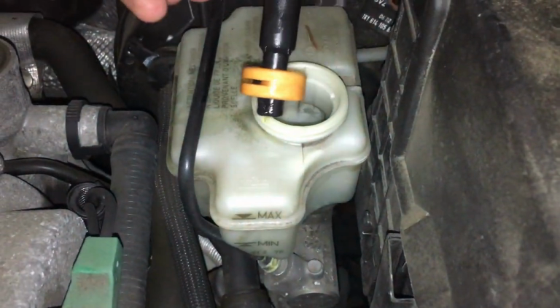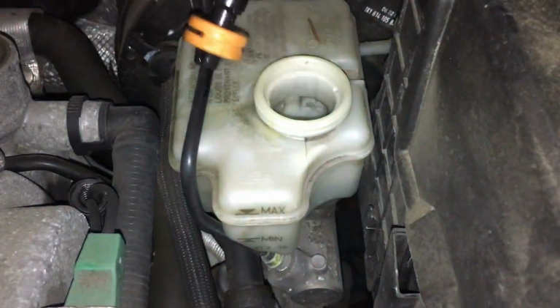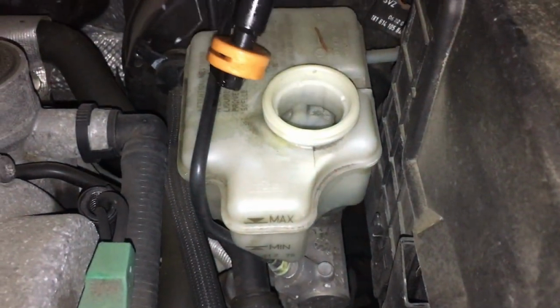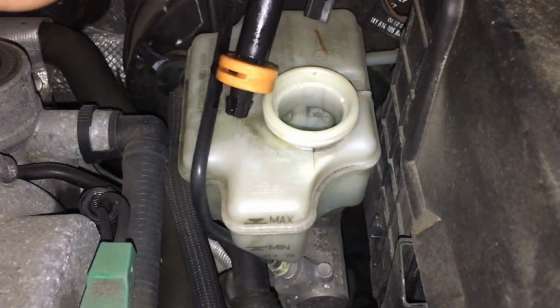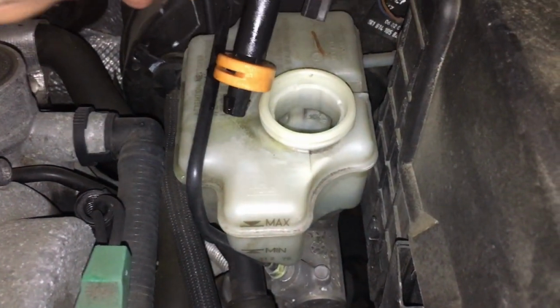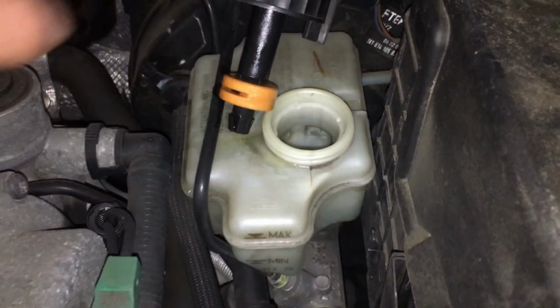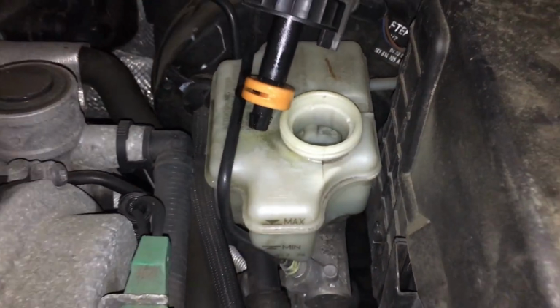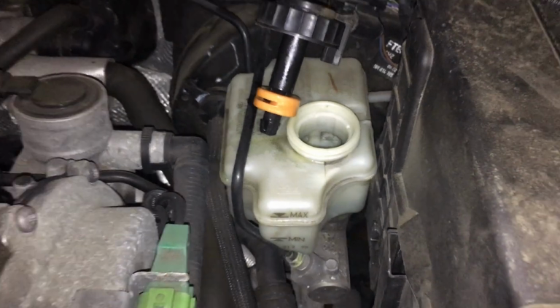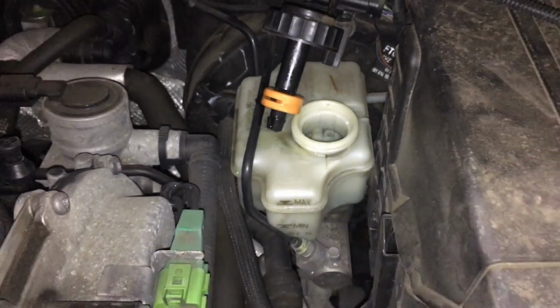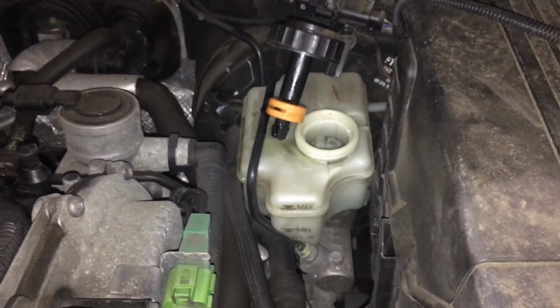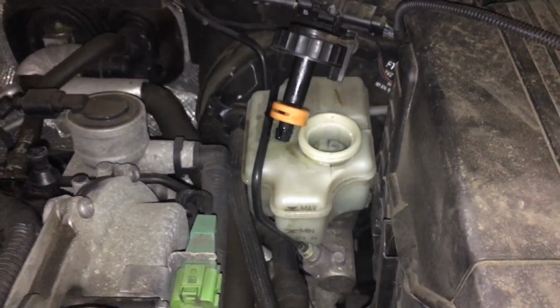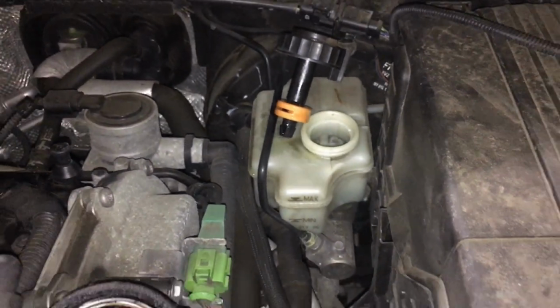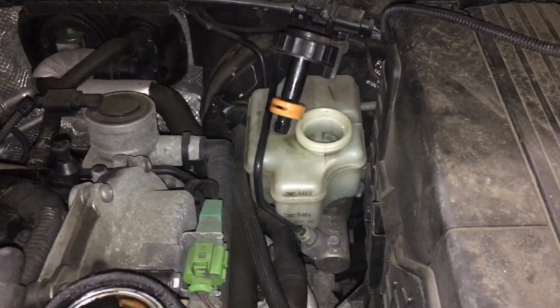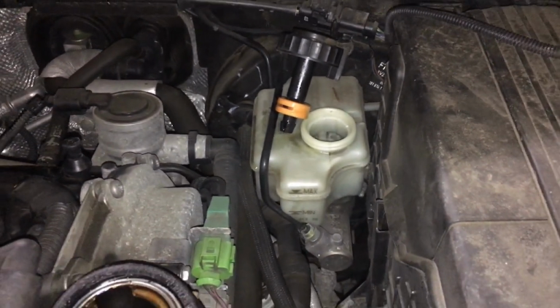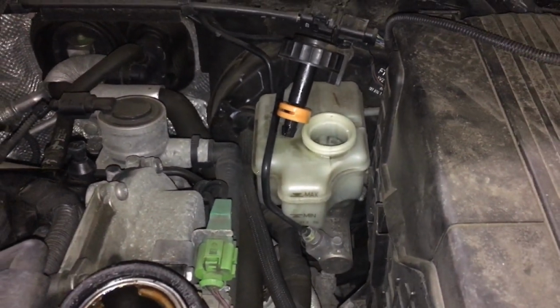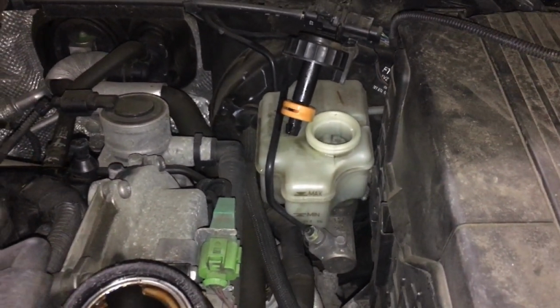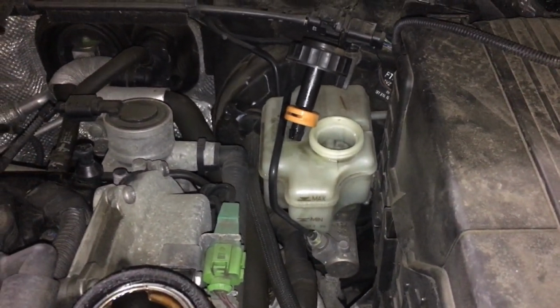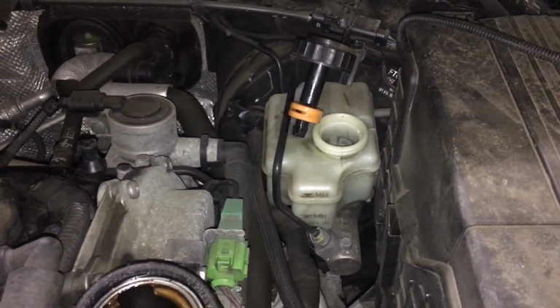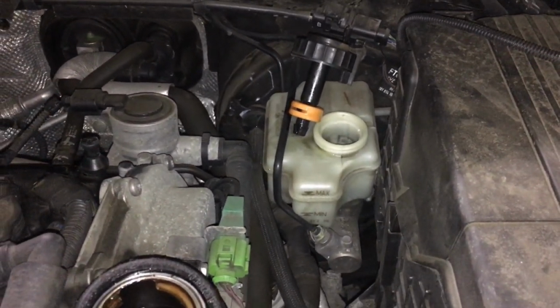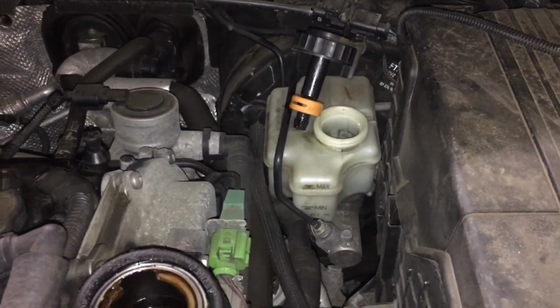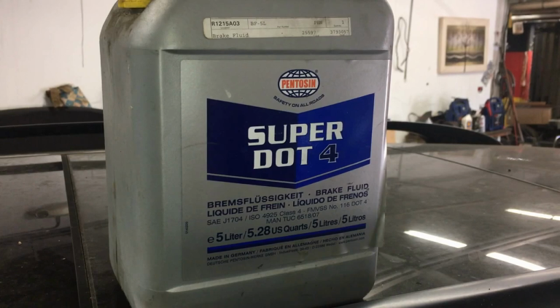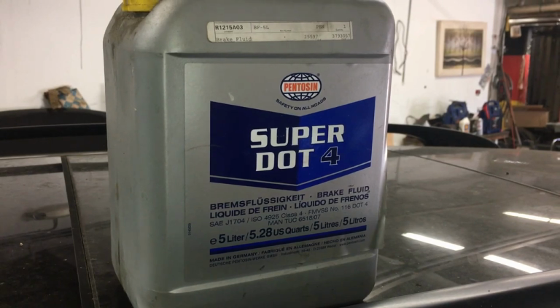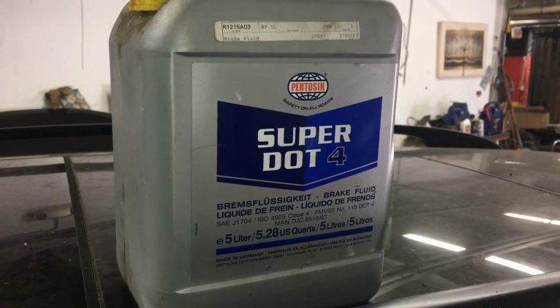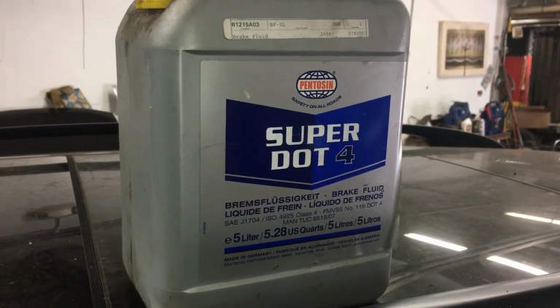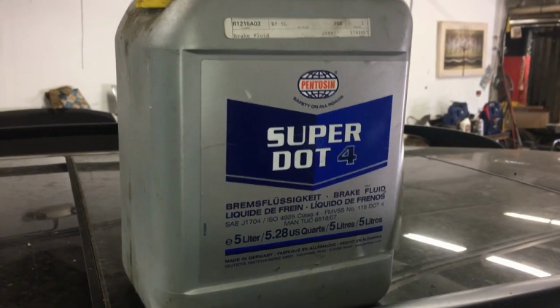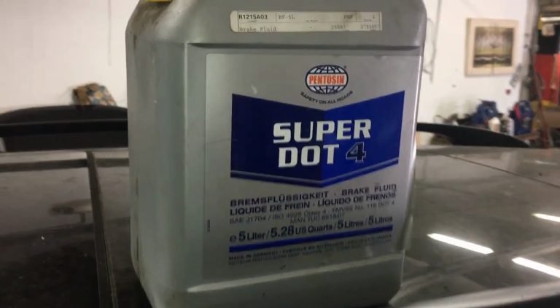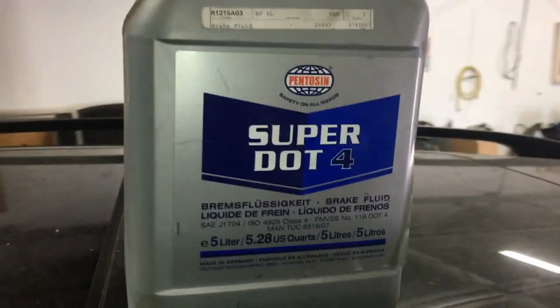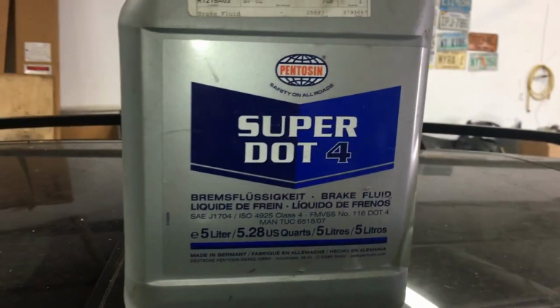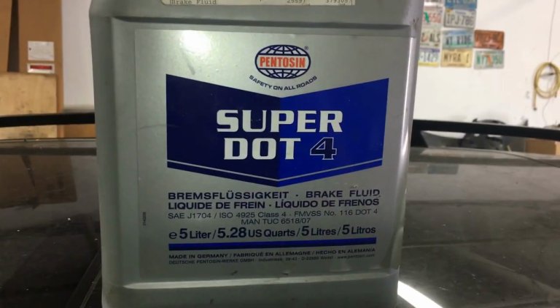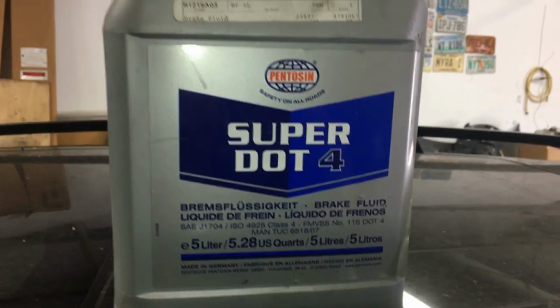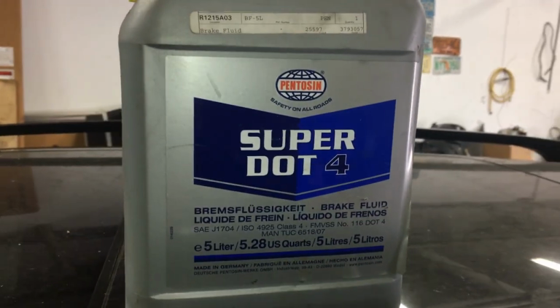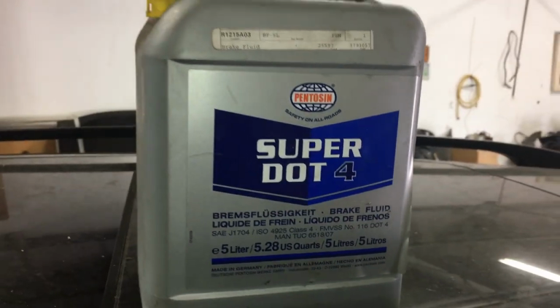Take that out and you're gonna look up the proper fluid. I'm gonna show you what the proper fluid is for these cars. You want to grab Super DOT 4 — that's what we're gonna add to the car.